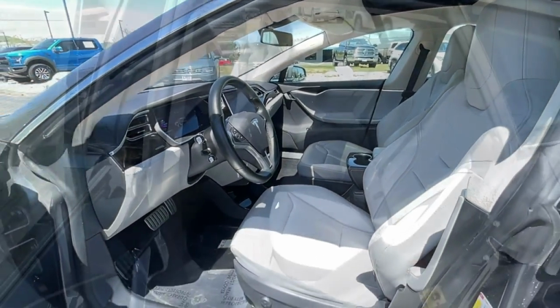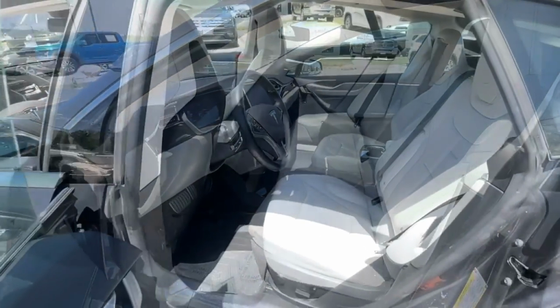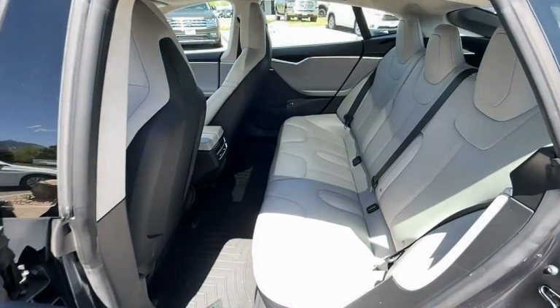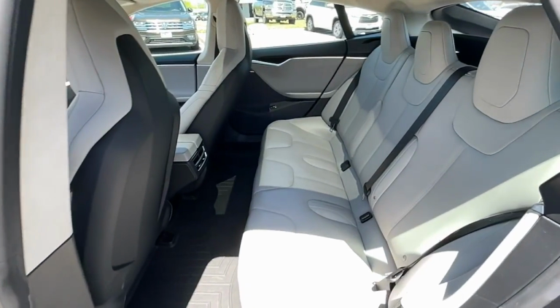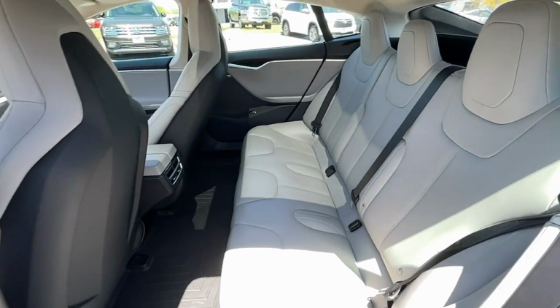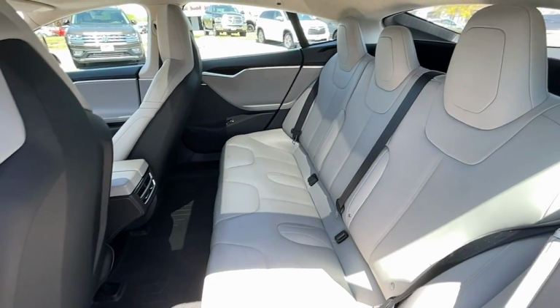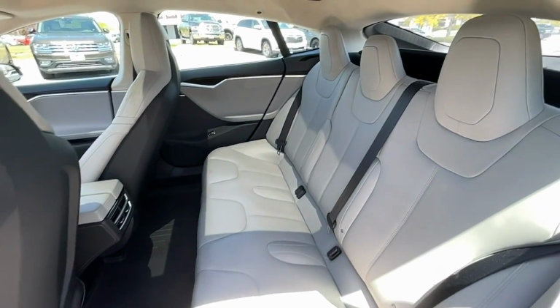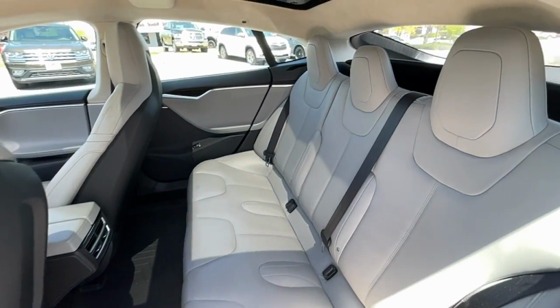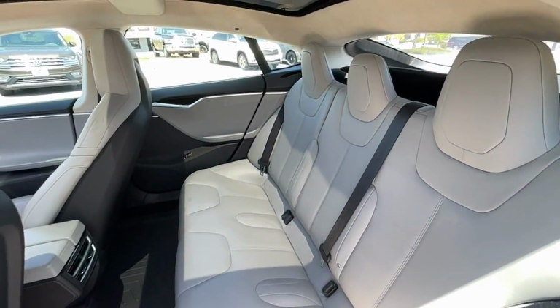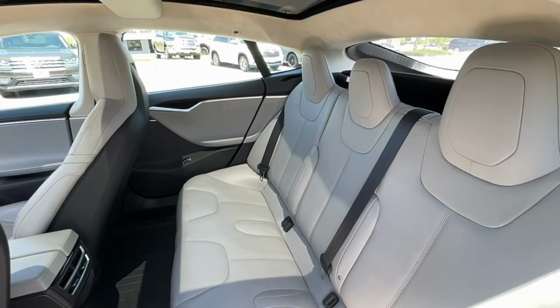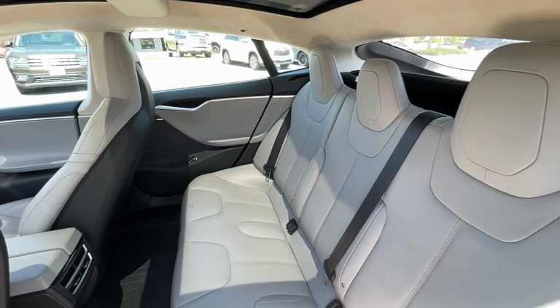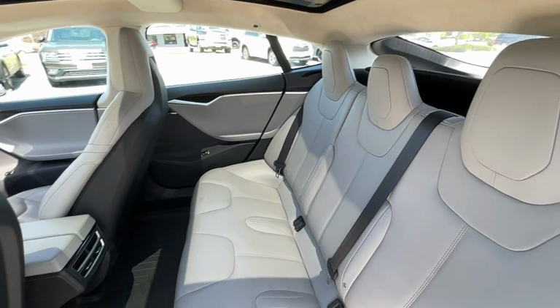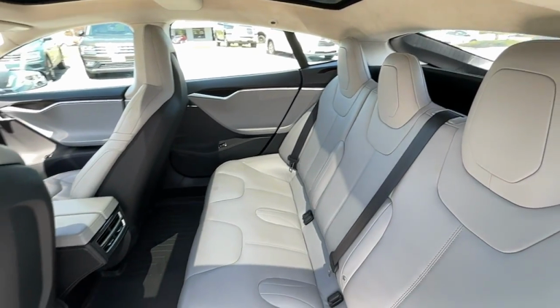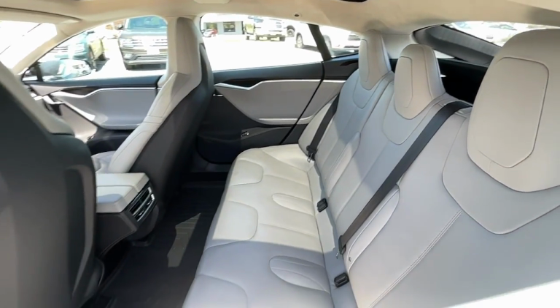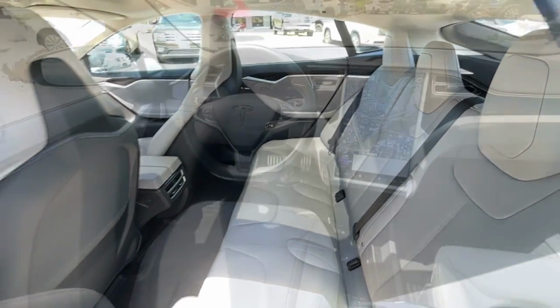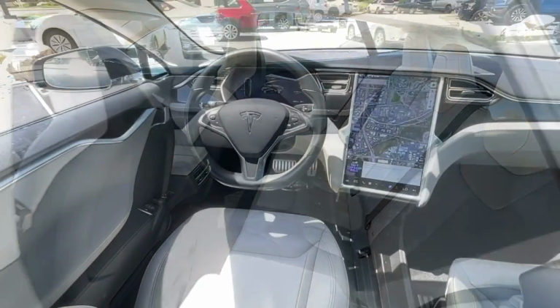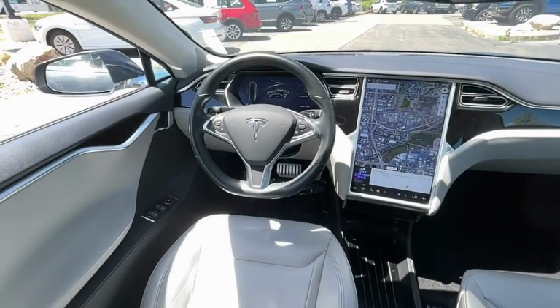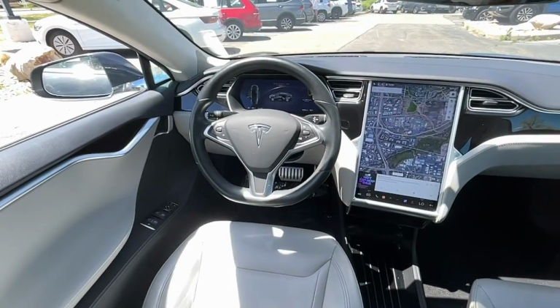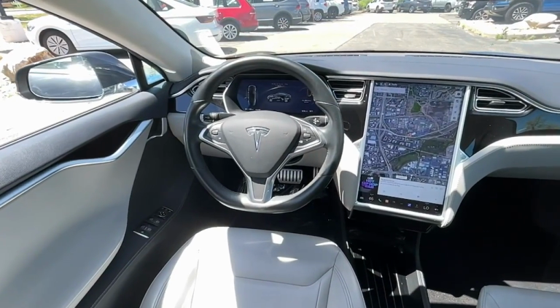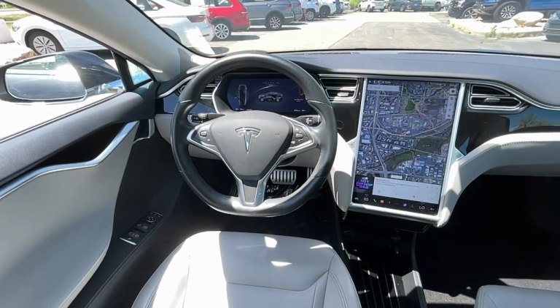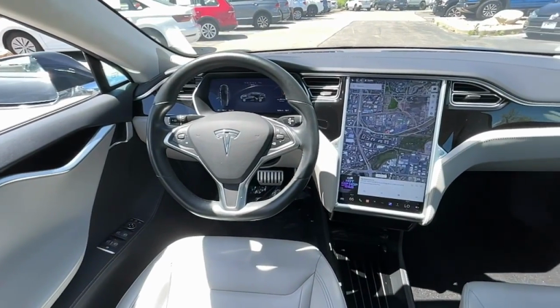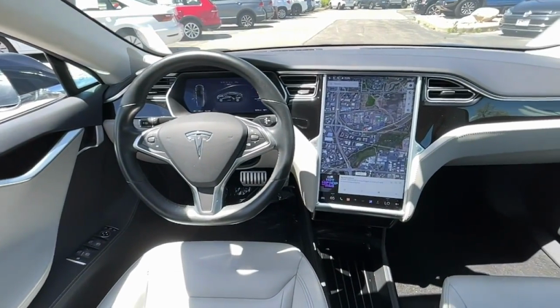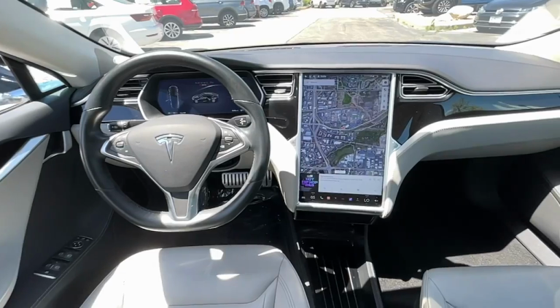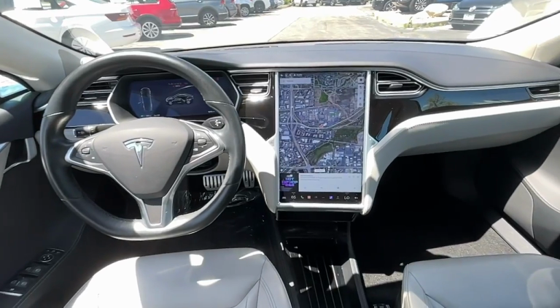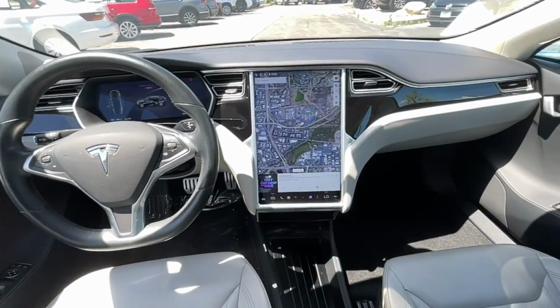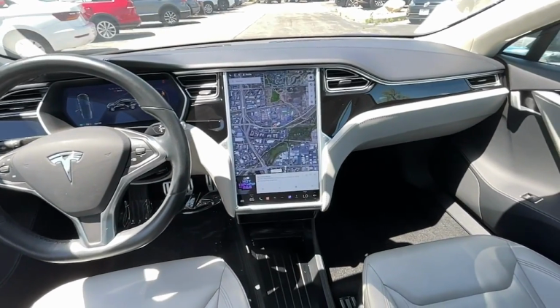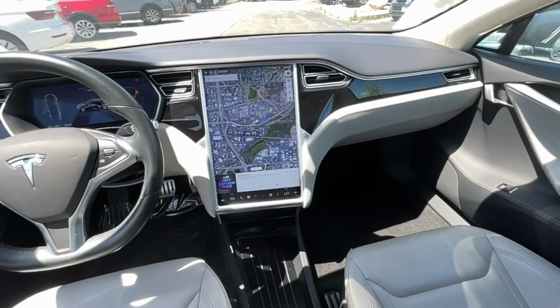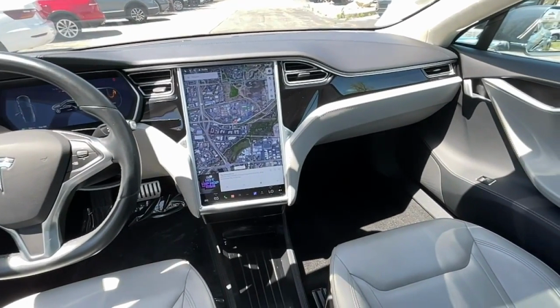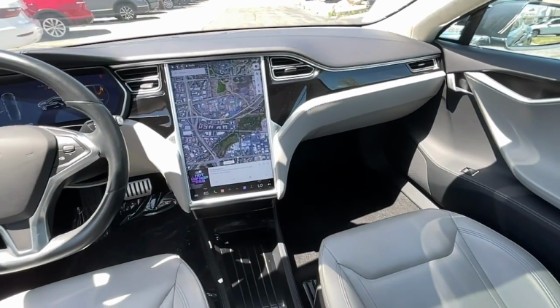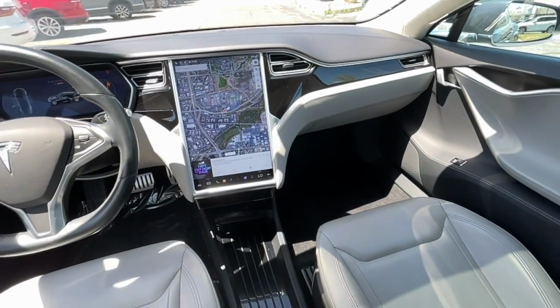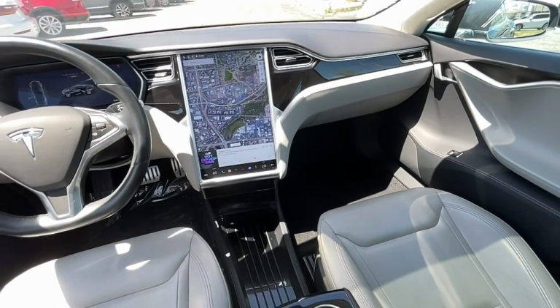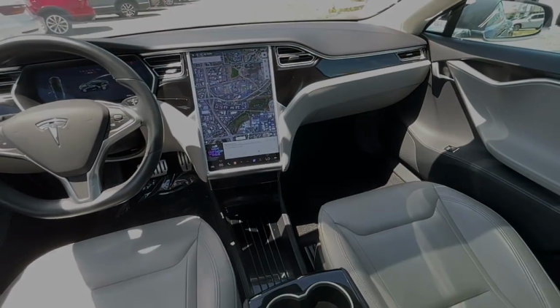Keyless entry, electronic stability control, blind spot monitor, seat memory, intermittent wipers, universal garage door opener, trip computer, power windows.